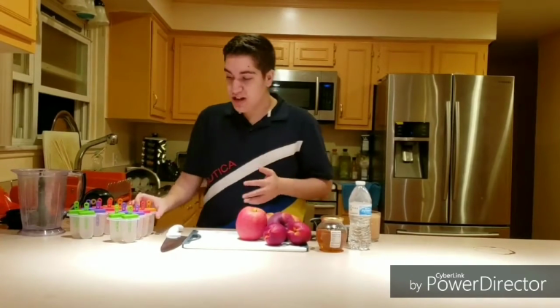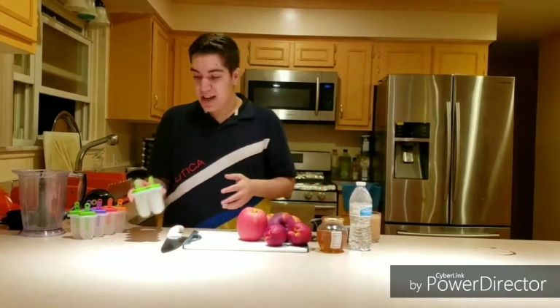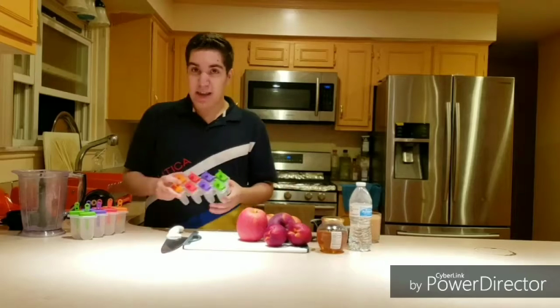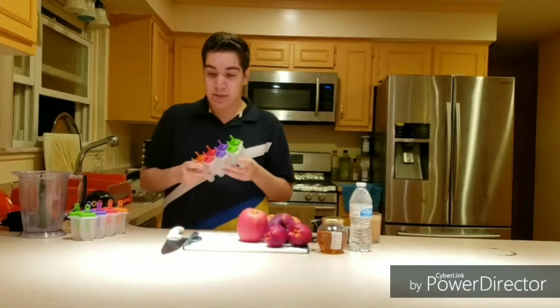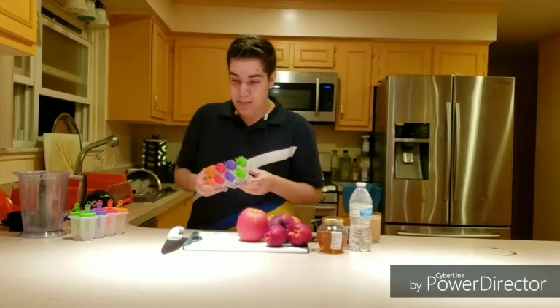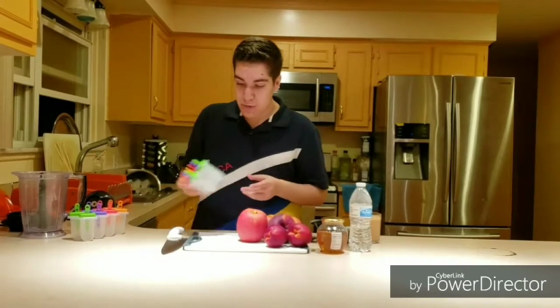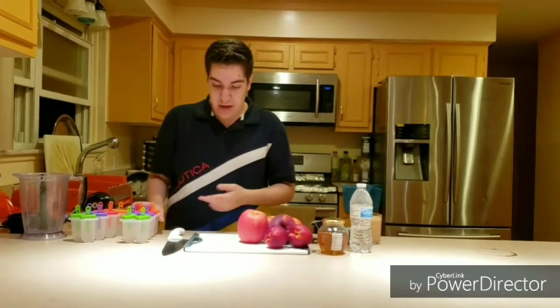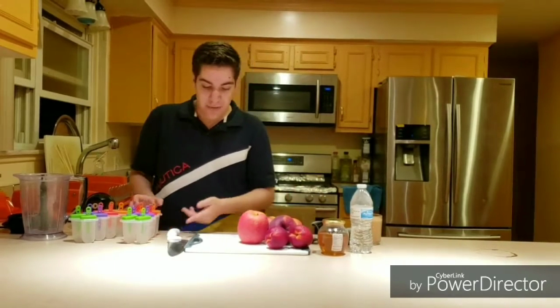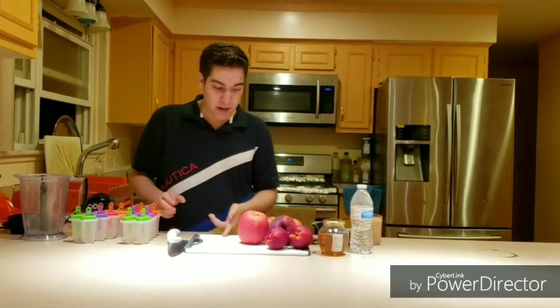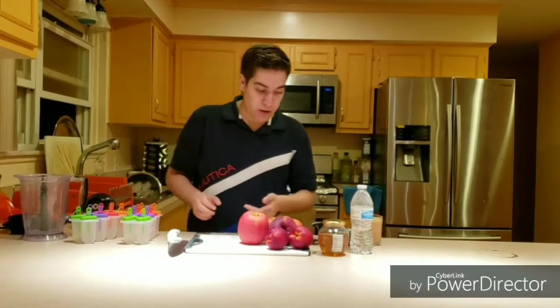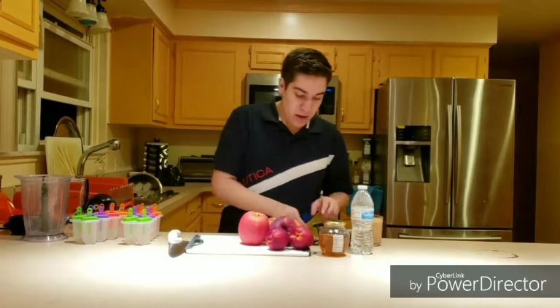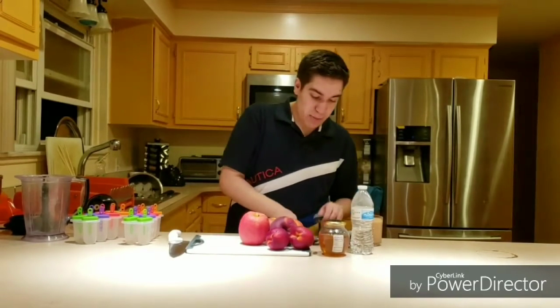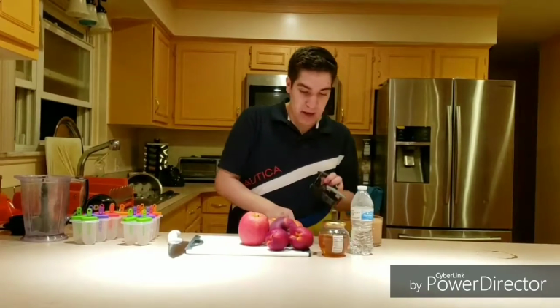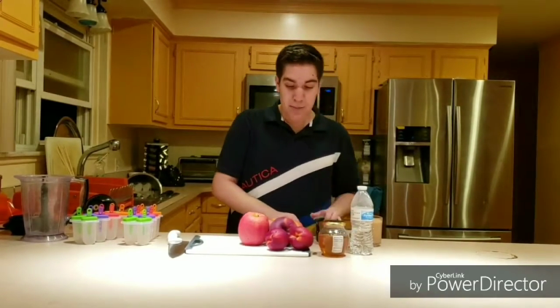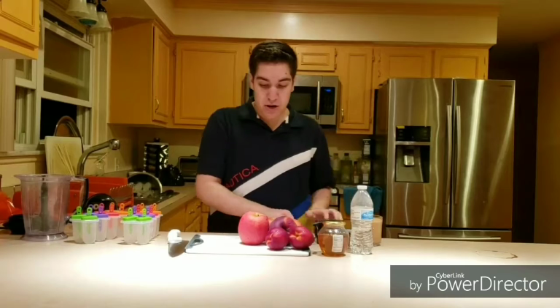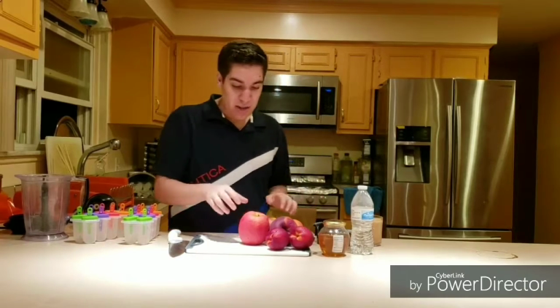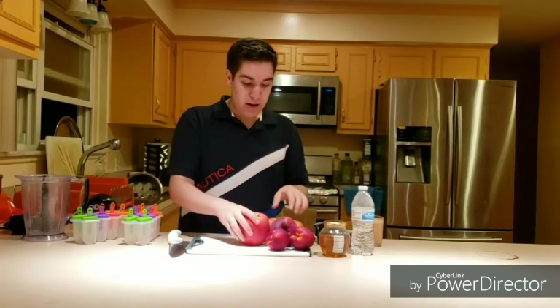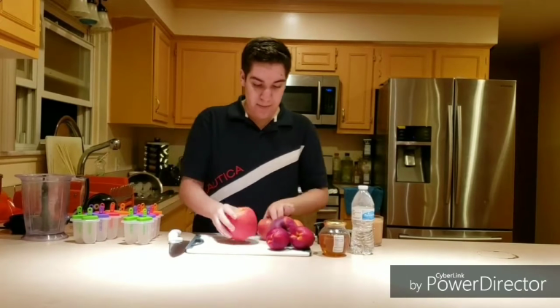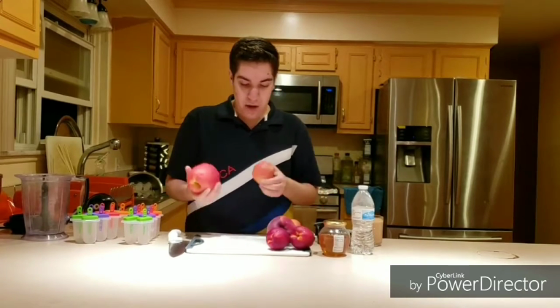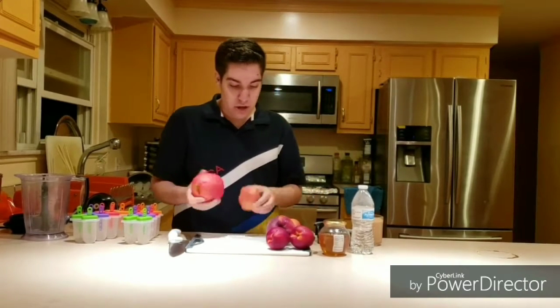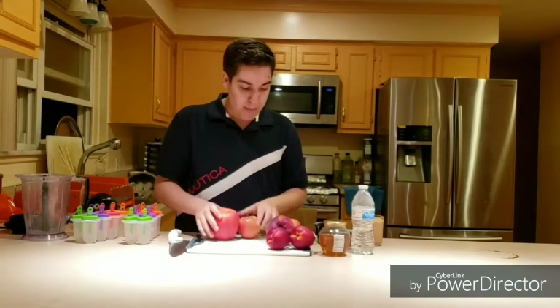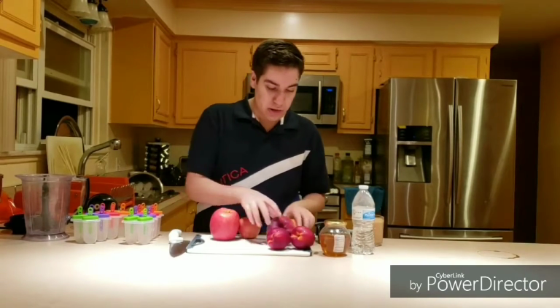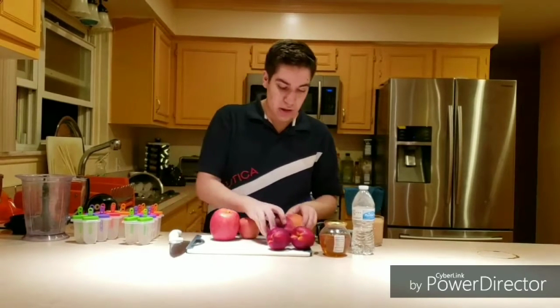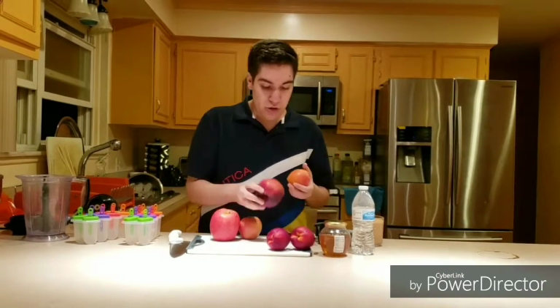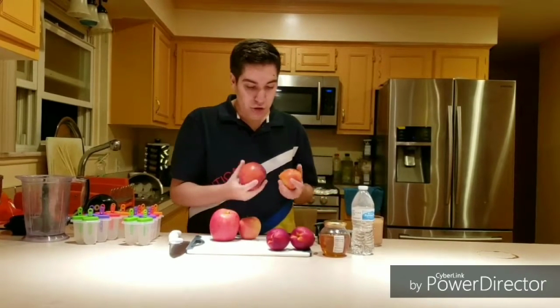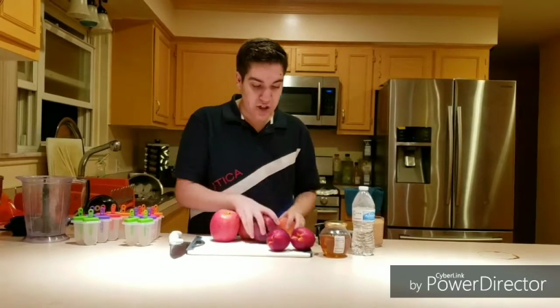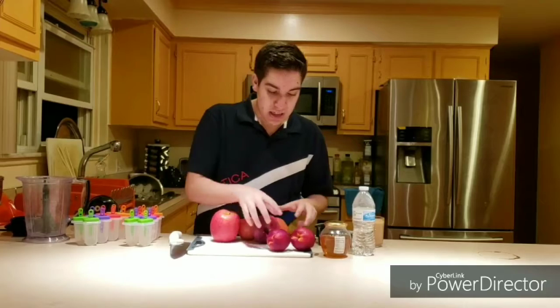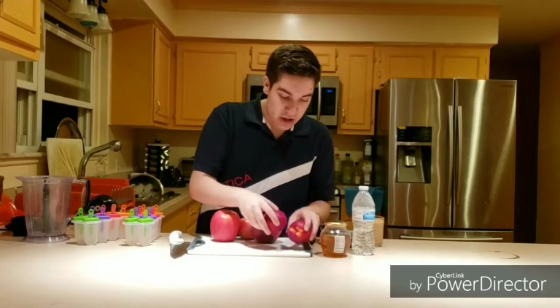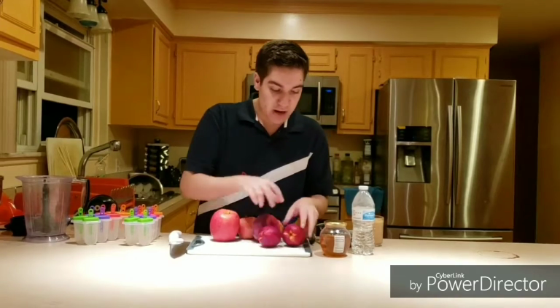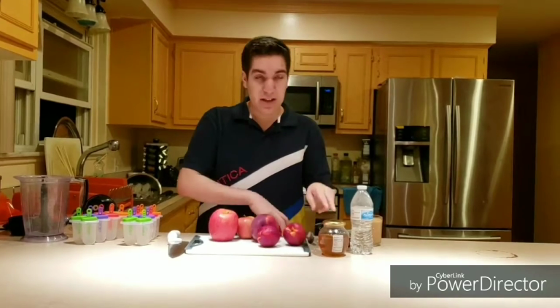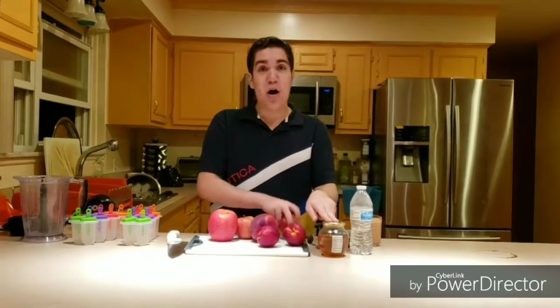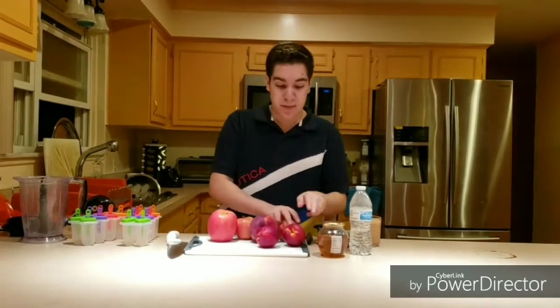What you're going to need is some popsicle molds, a knife, a cutting board, a spoon, an apple slicer, and then you're going to need two apples, two peaches, two nectarines, and some honey.